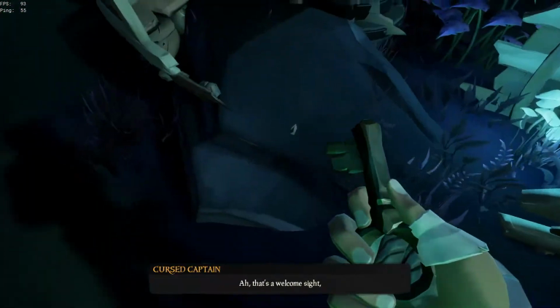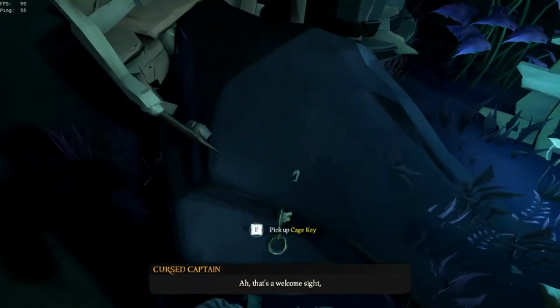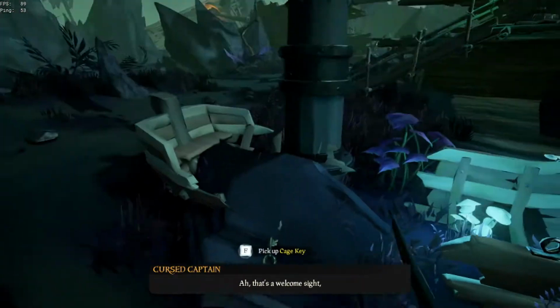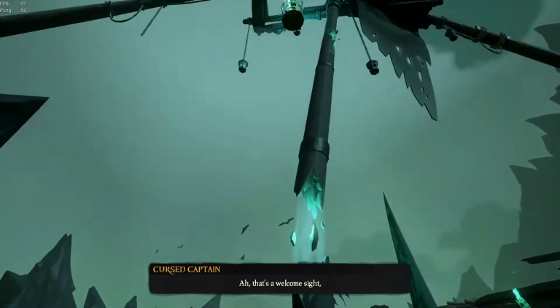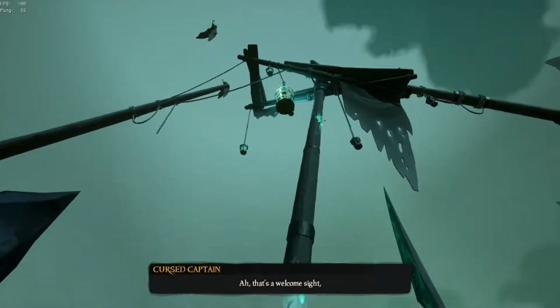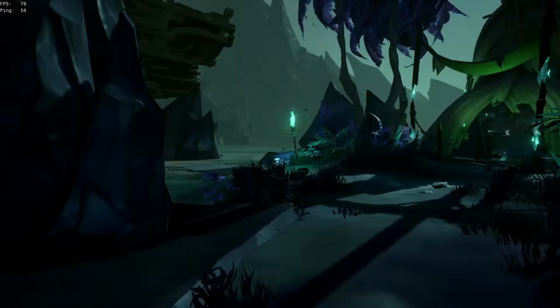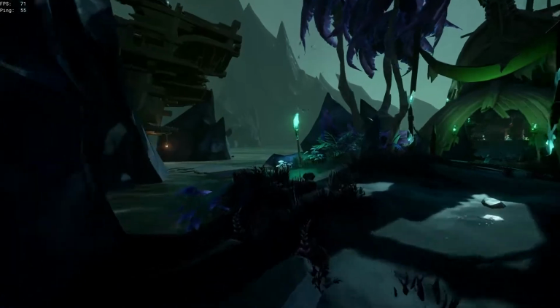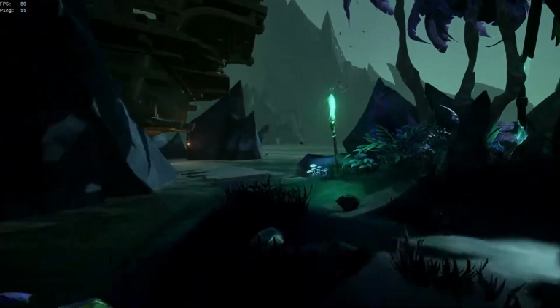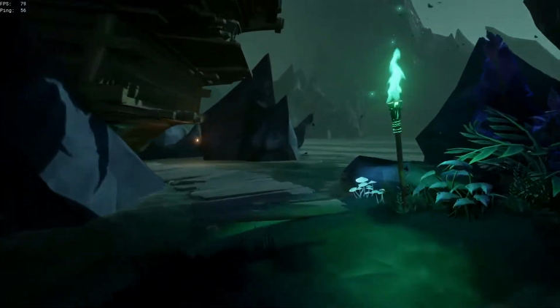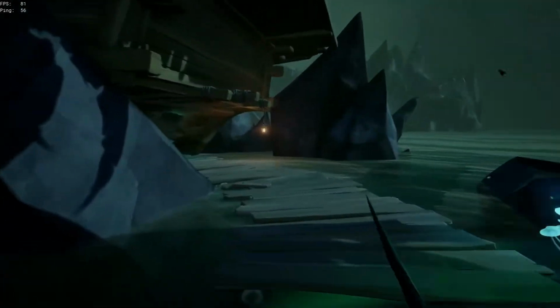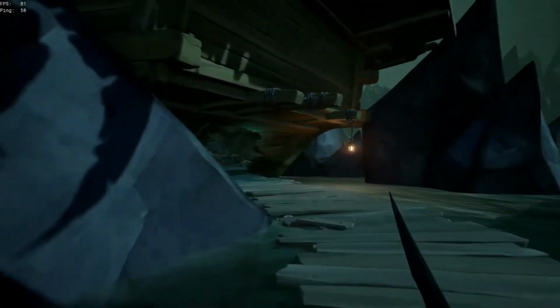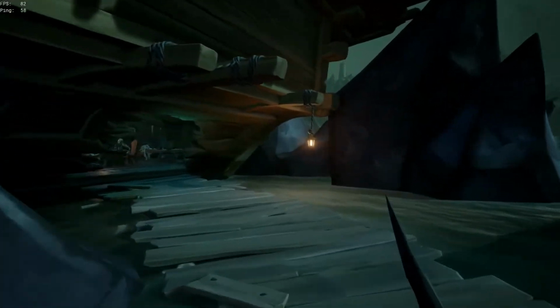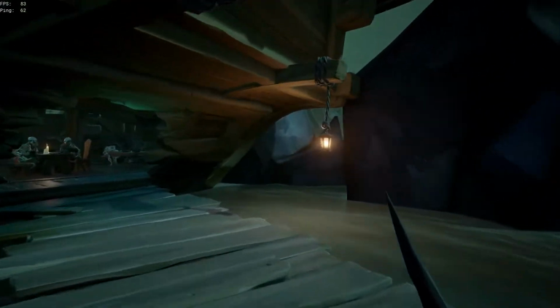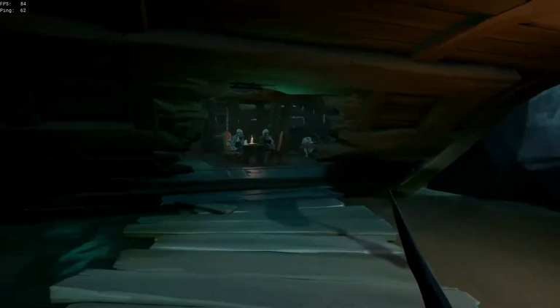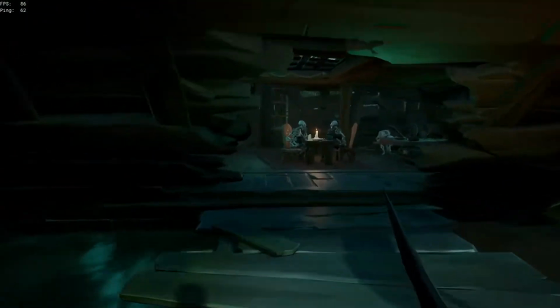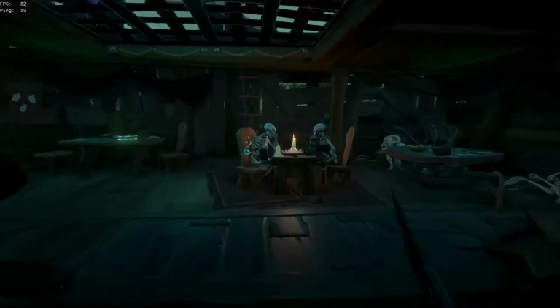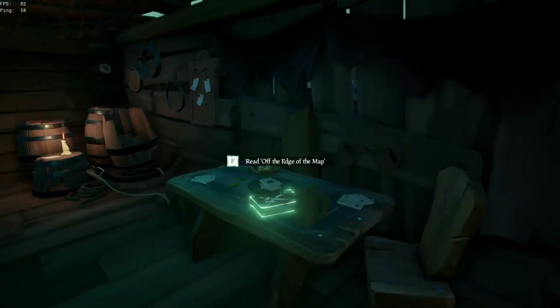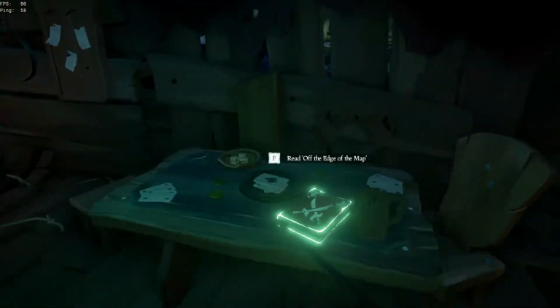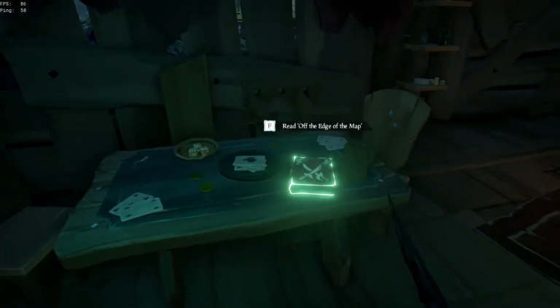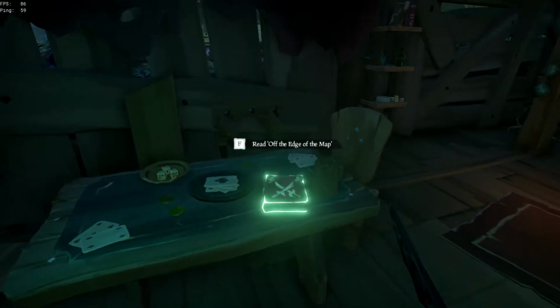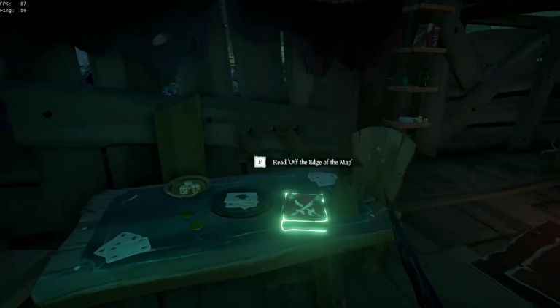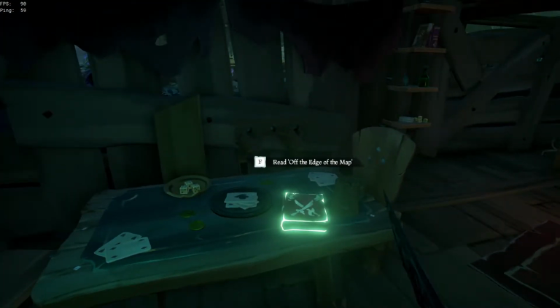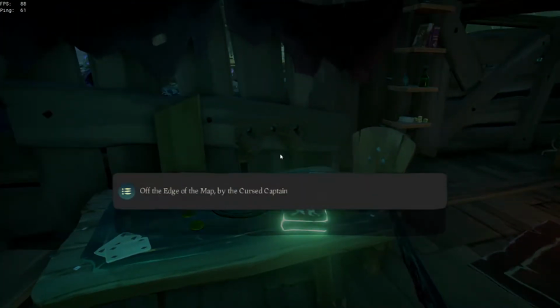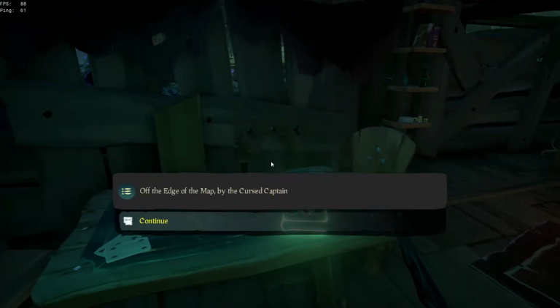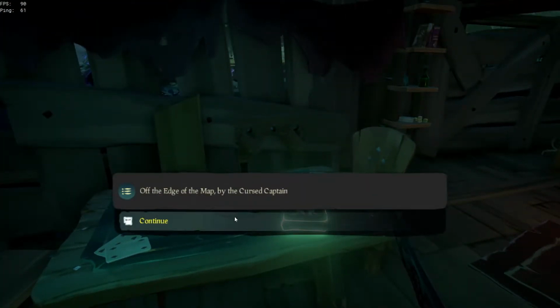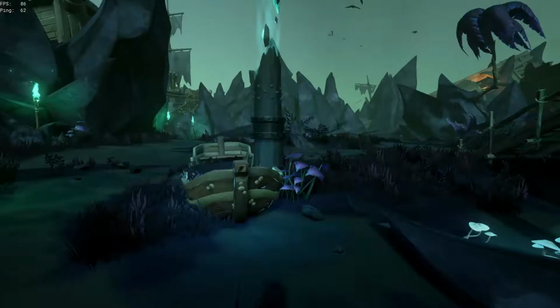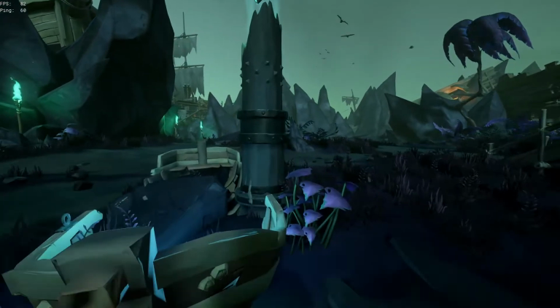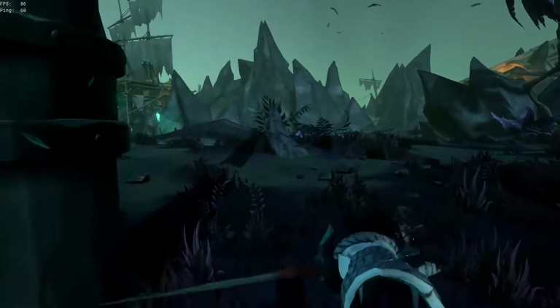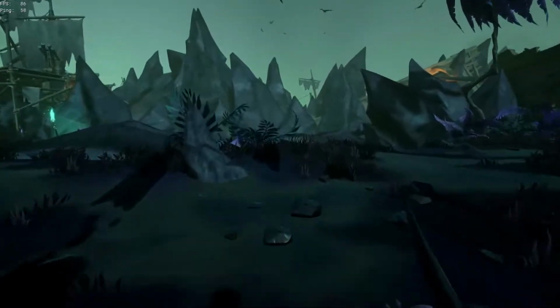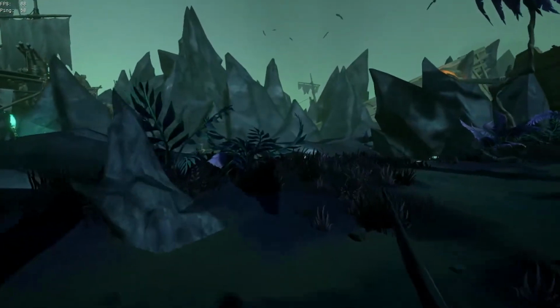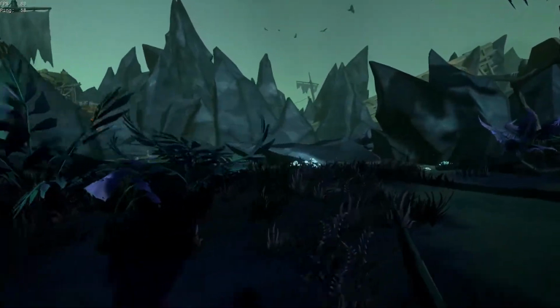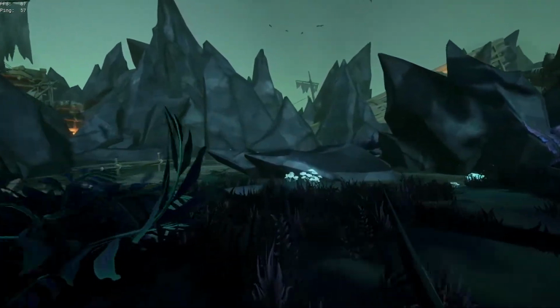Now, to find the second journal, head back towards the tavern. But instead of going into the tavern, follow the path on the left to go into the bottom of the main shipwreck. There you'll see some skeletons playing chess. To the left of them, you'll find another one of the cursed captain's journals. Try to remember these locations as you'll be revisiting them soon.